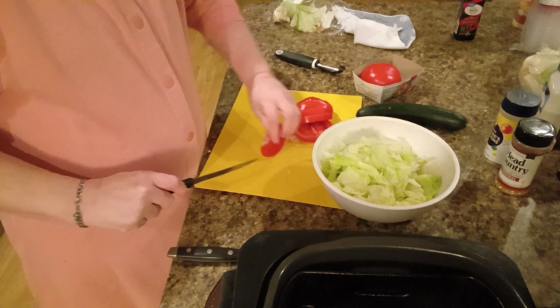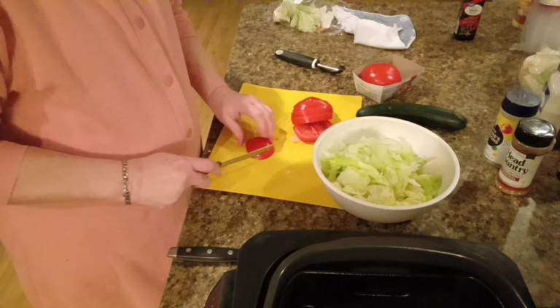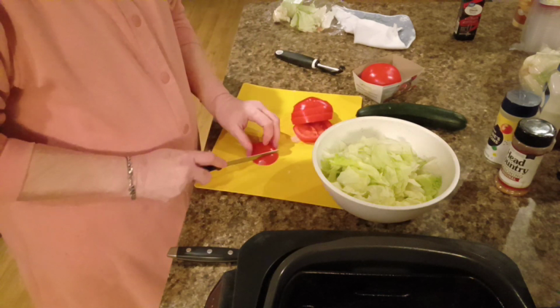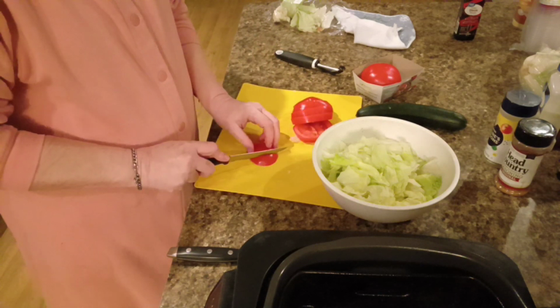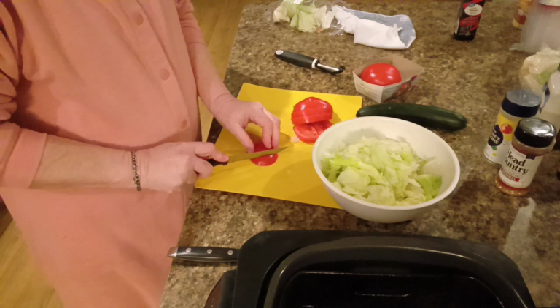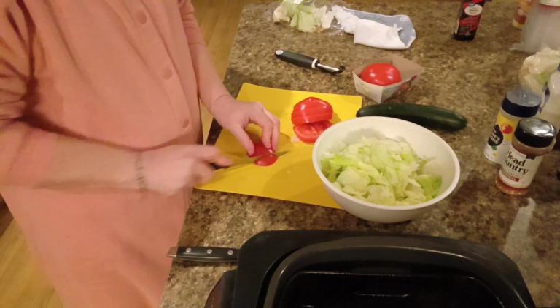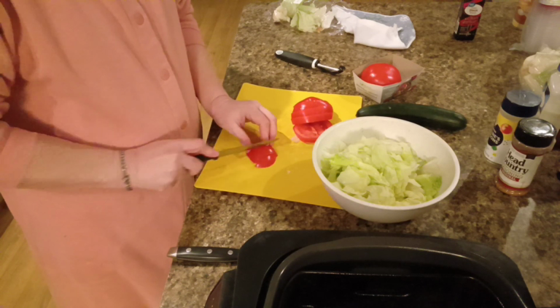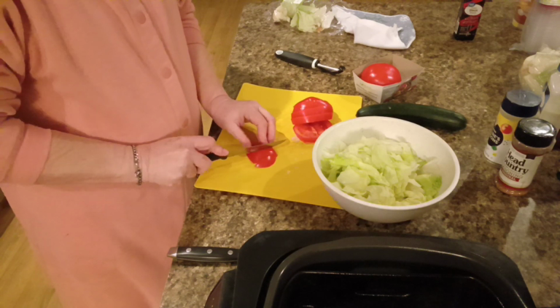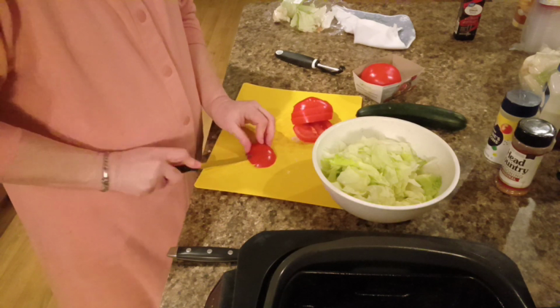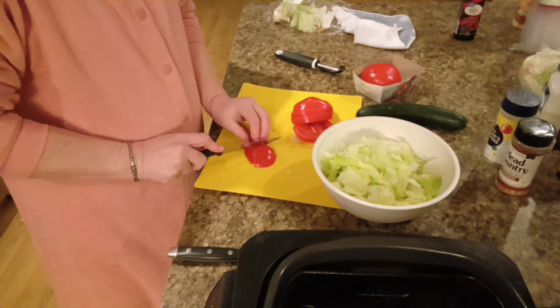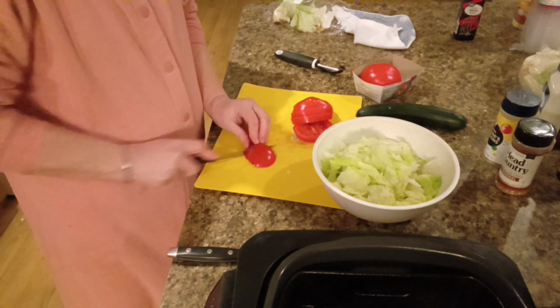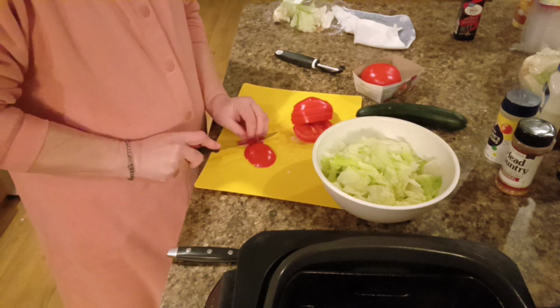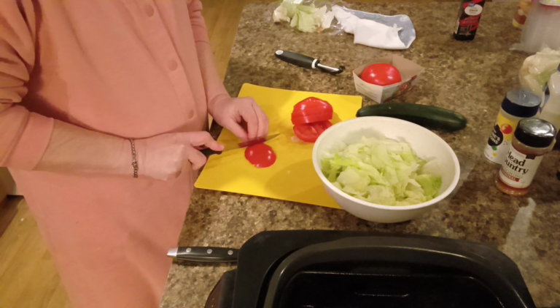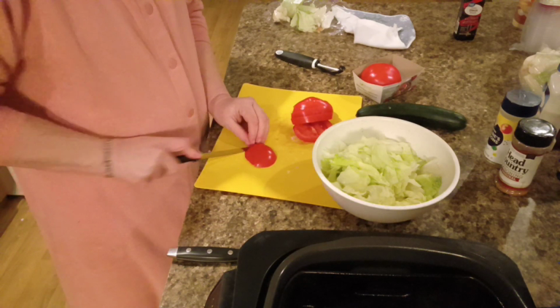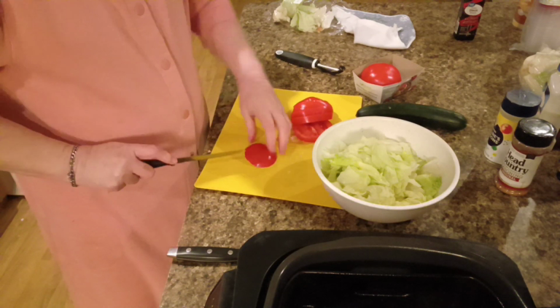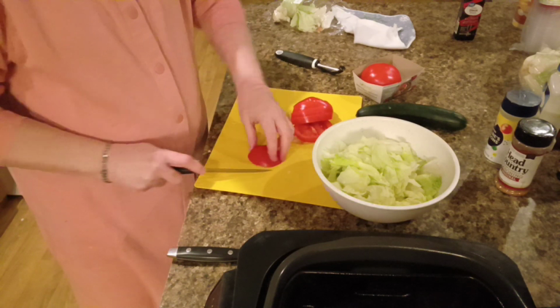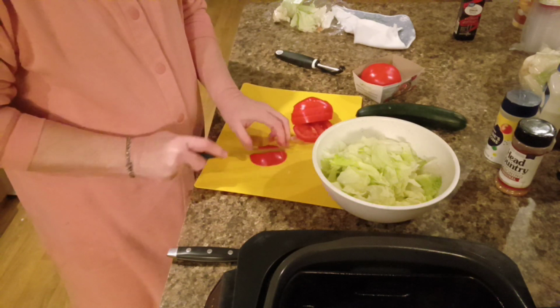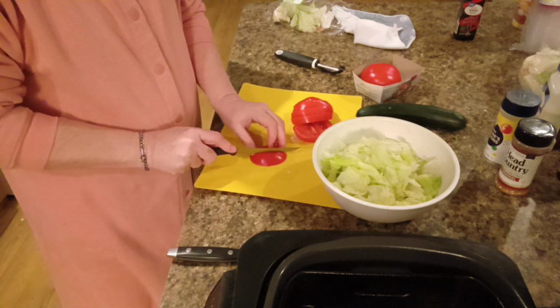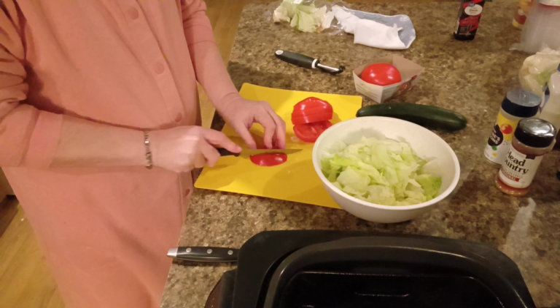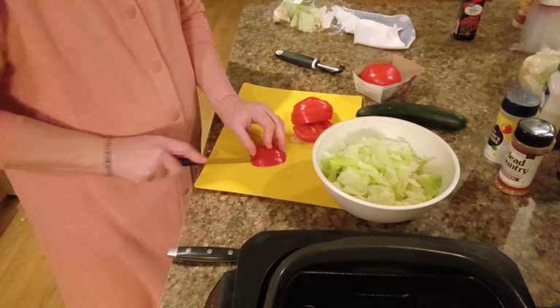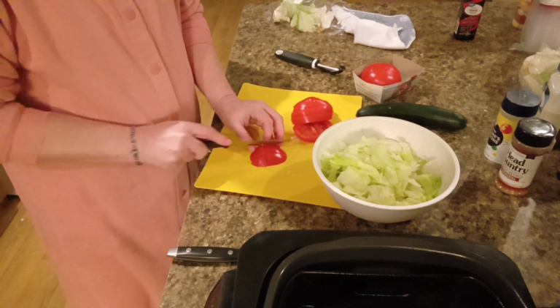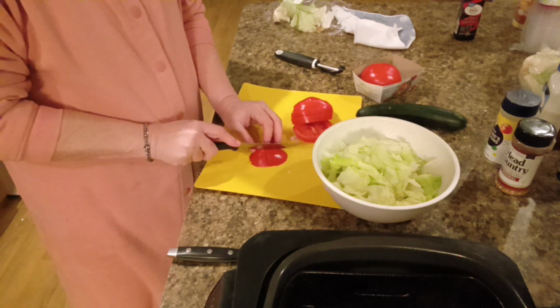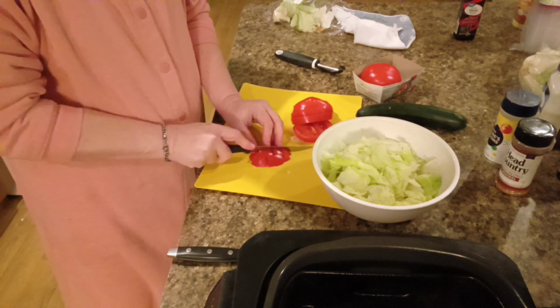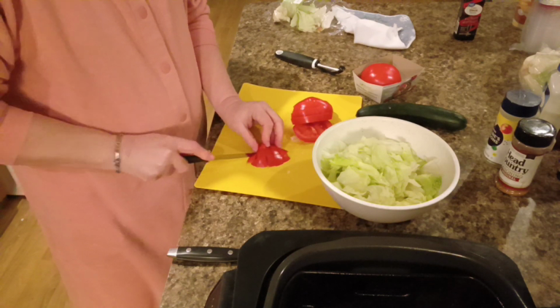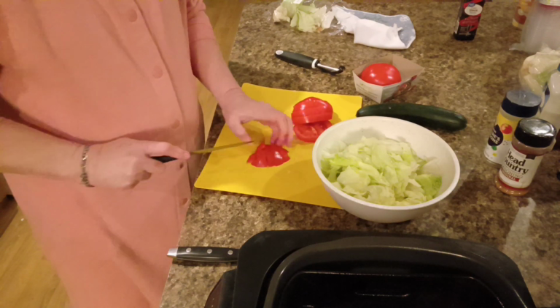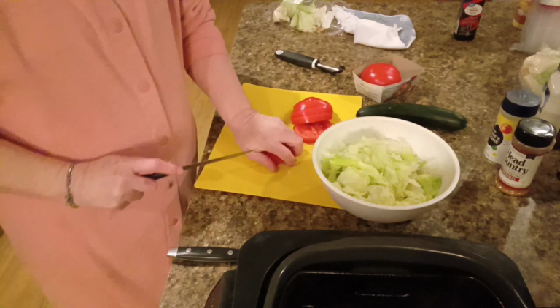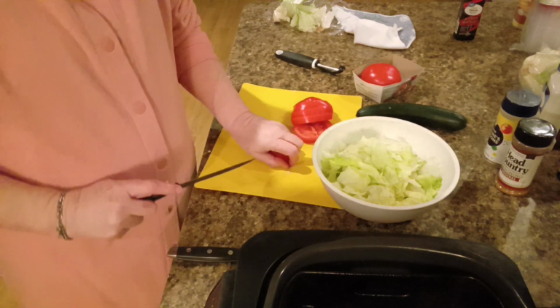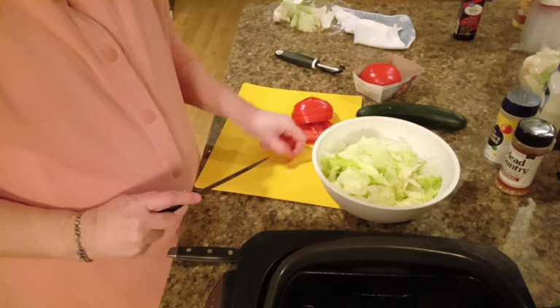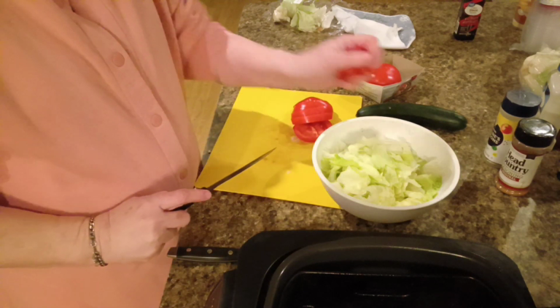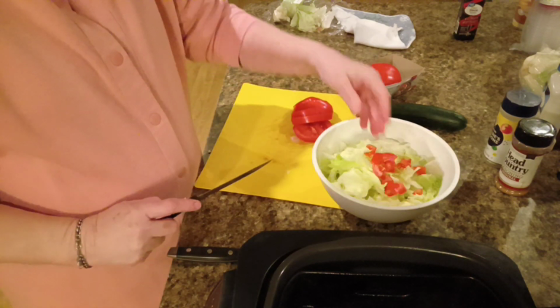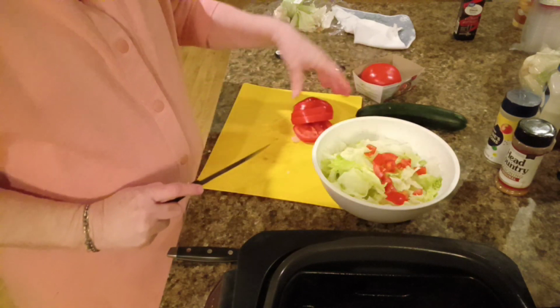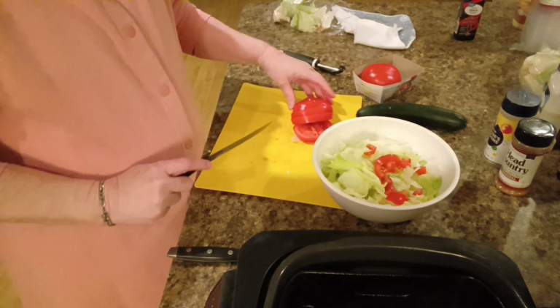My husband don't really like anything else in it, and I'm fine with that. Unless I want a shaved salad, and then I'm tossing everything but the kitchen sink in it.